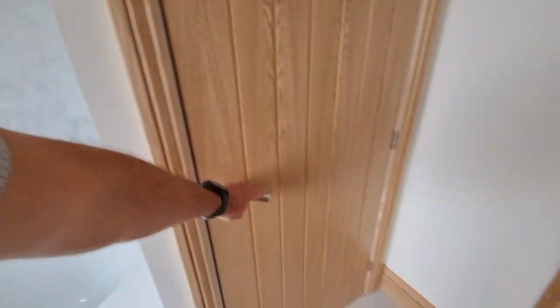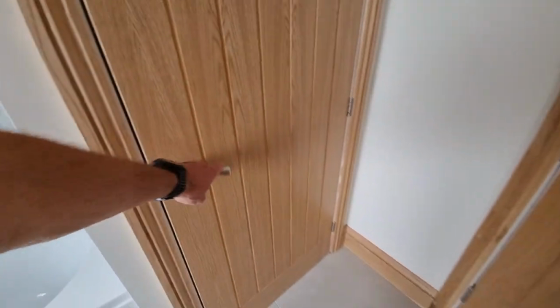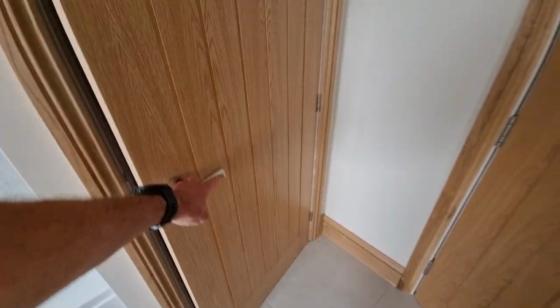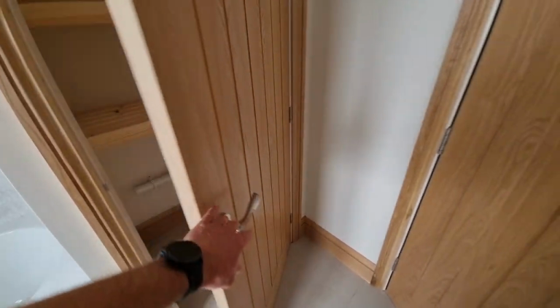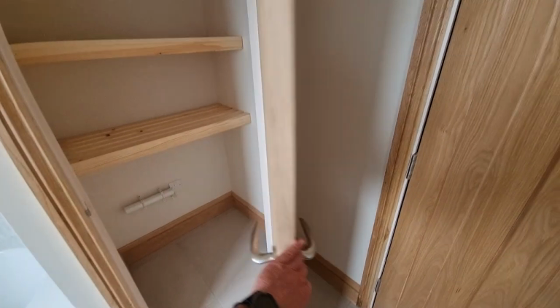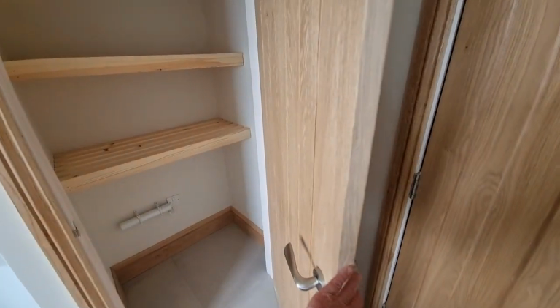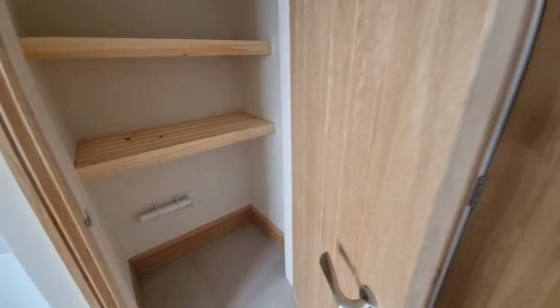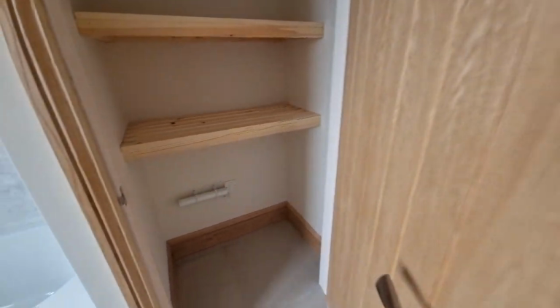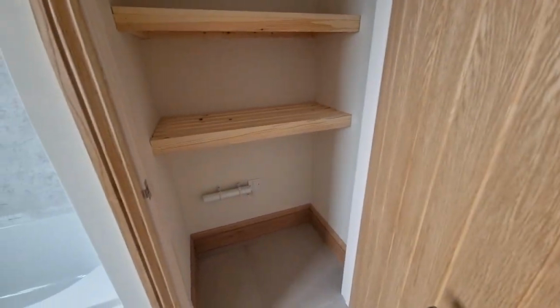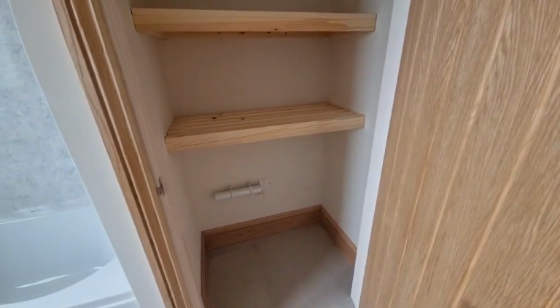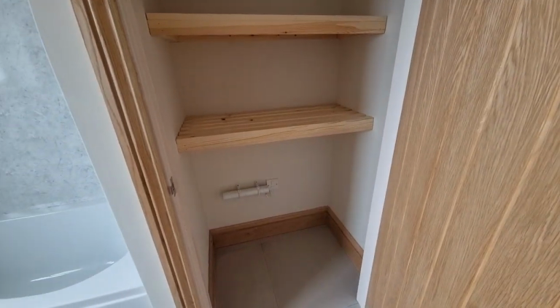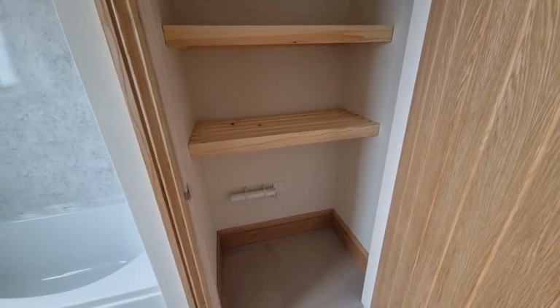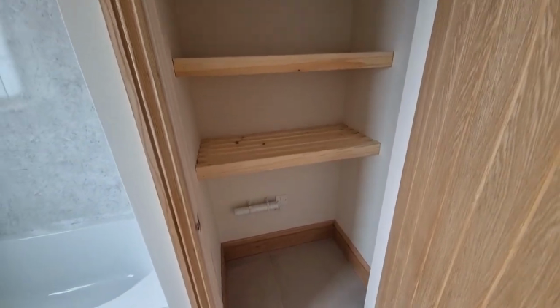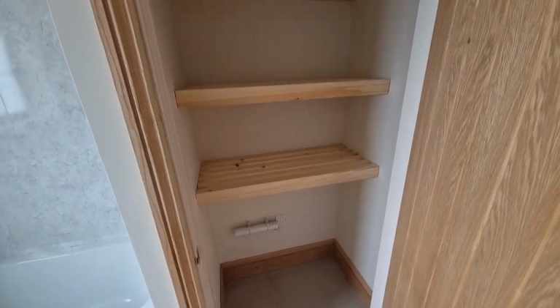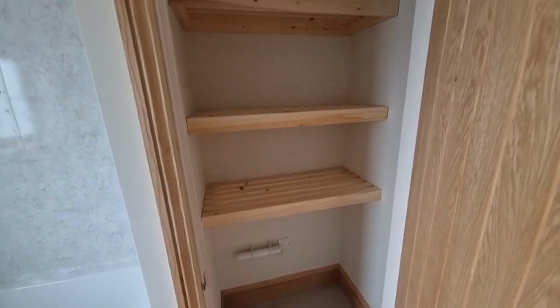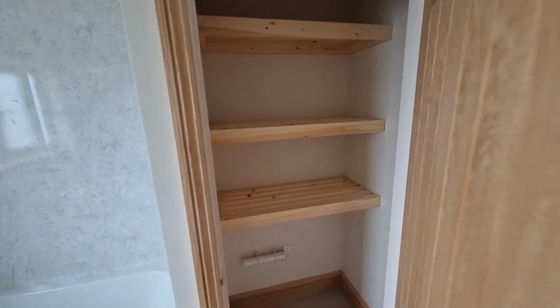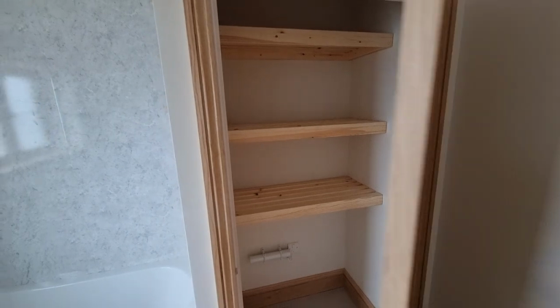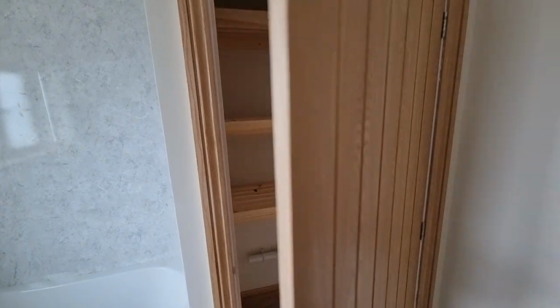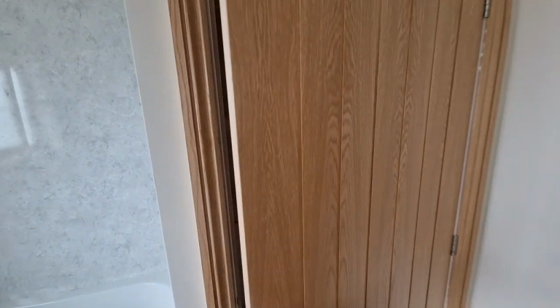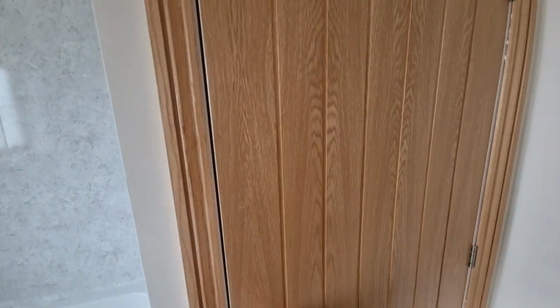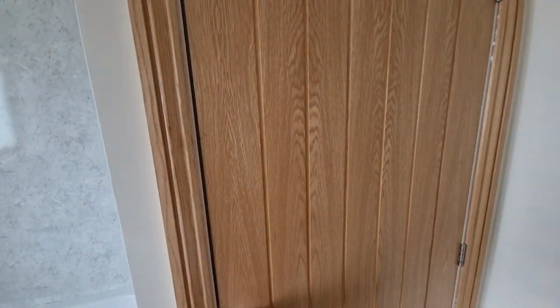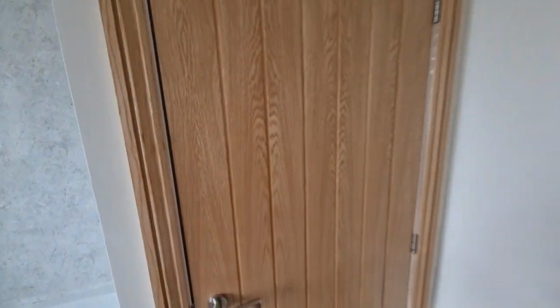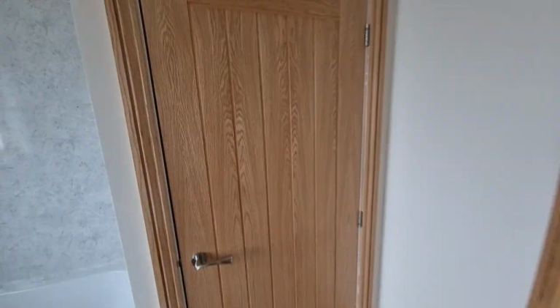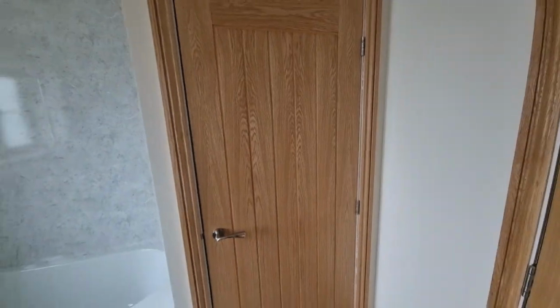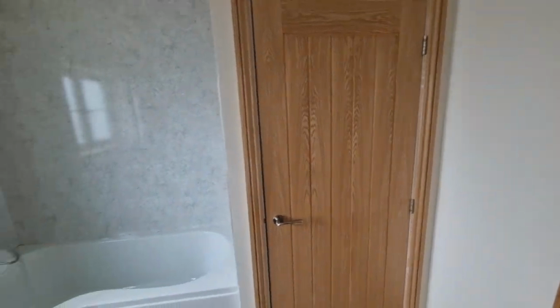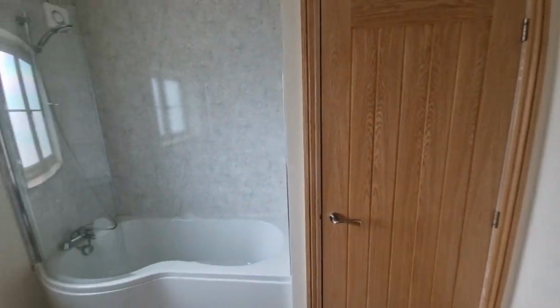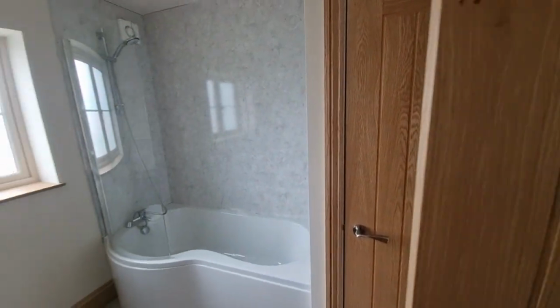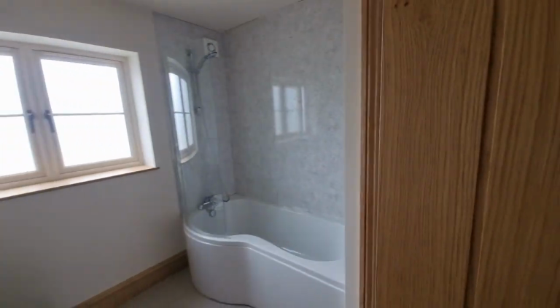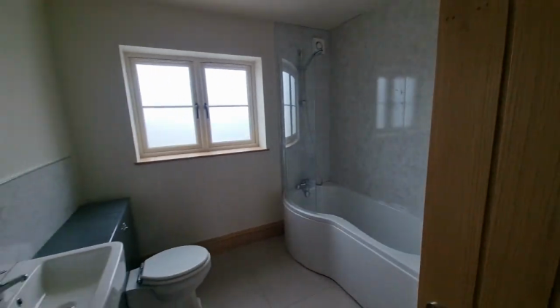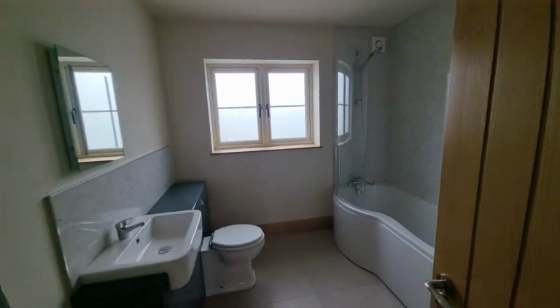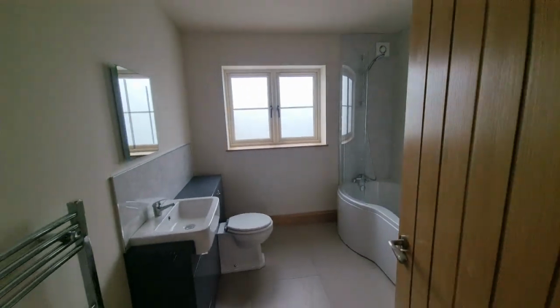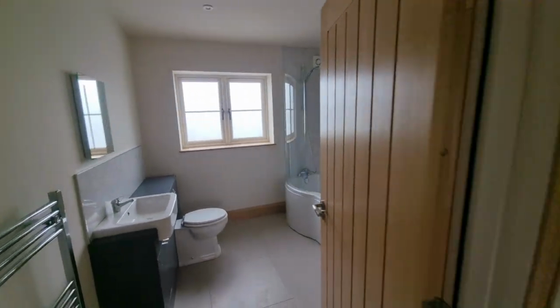There's also a built-in airing cupboard with an electric heater and wooden slatted shelving. That completes the first floor.